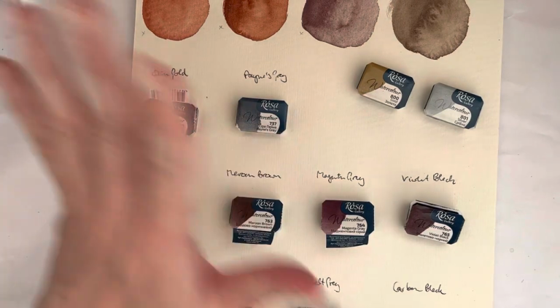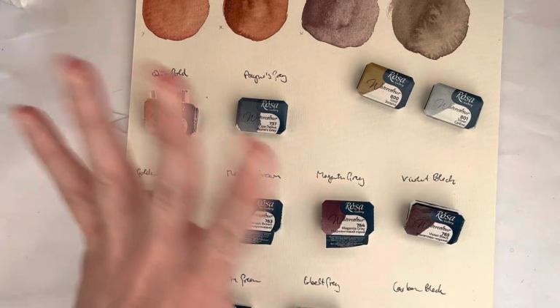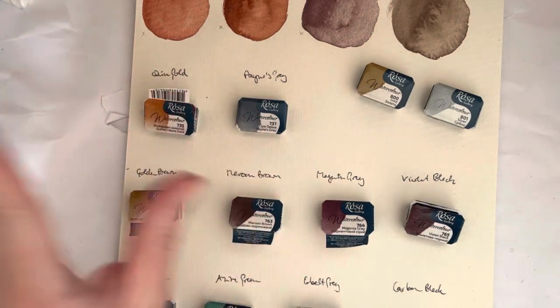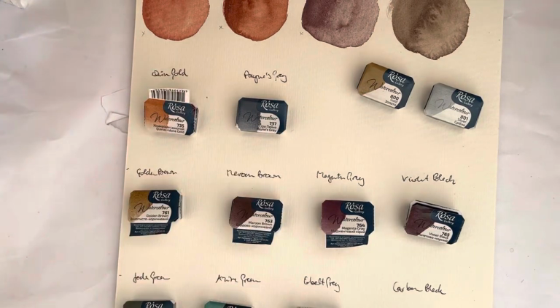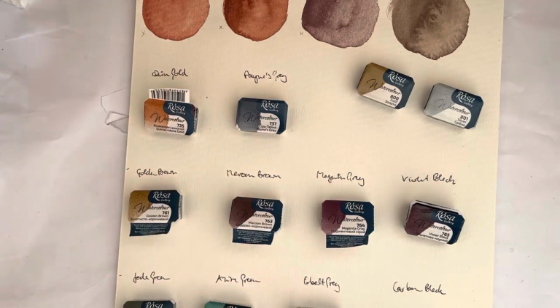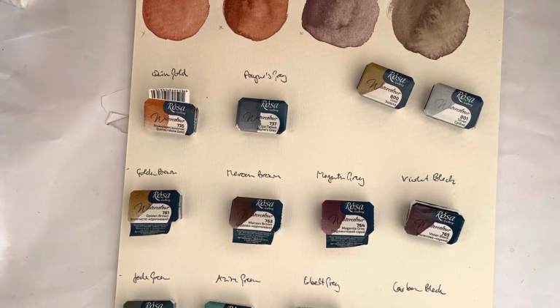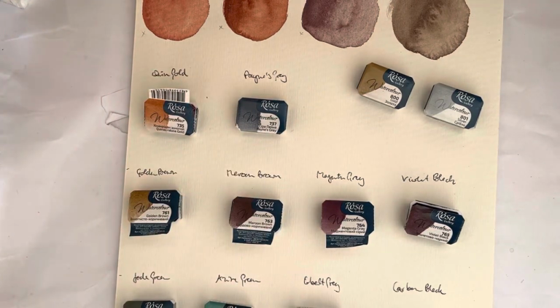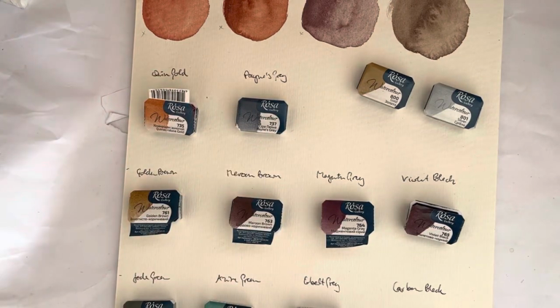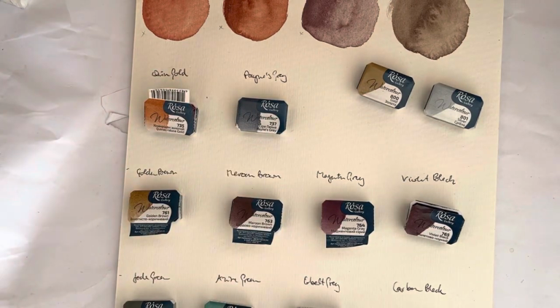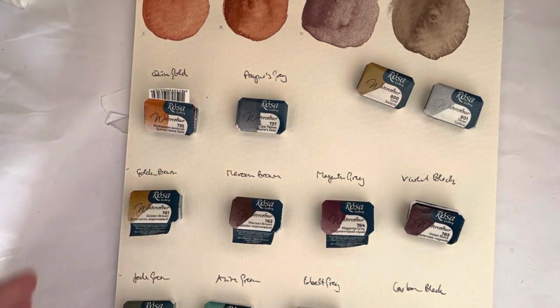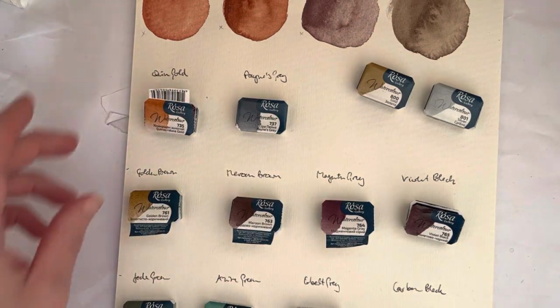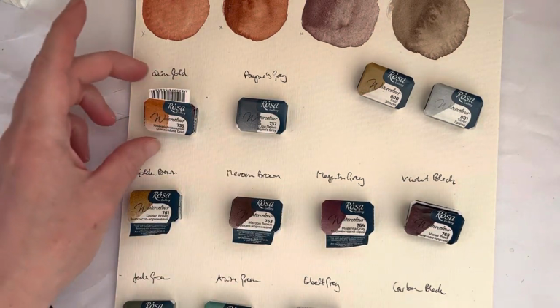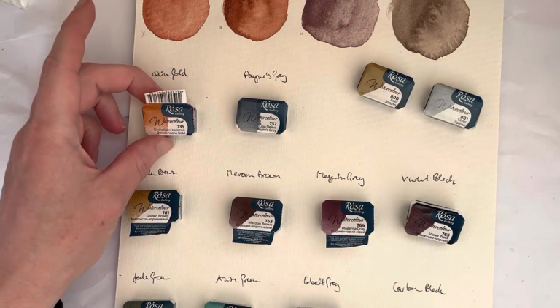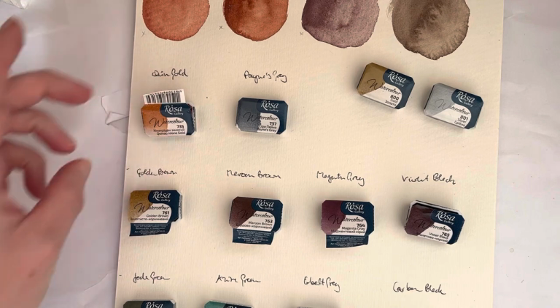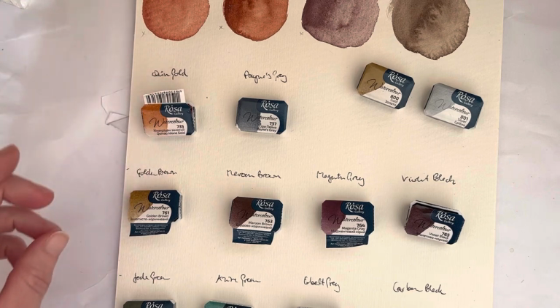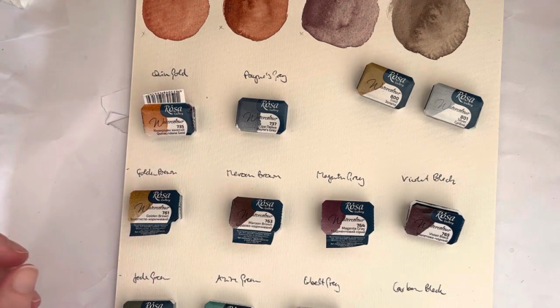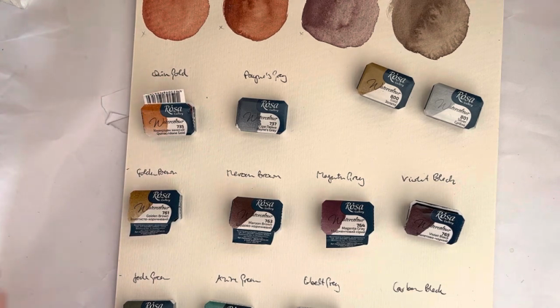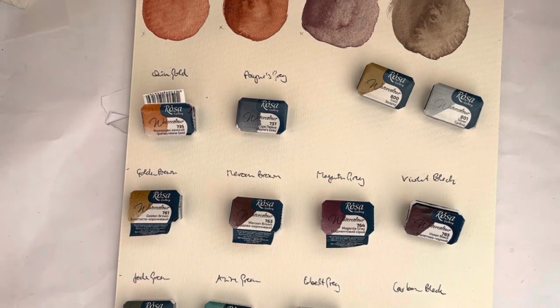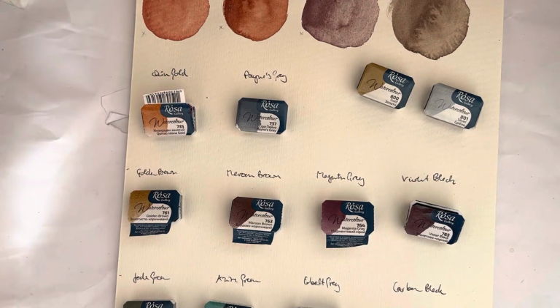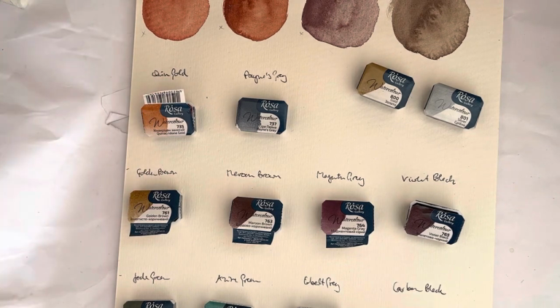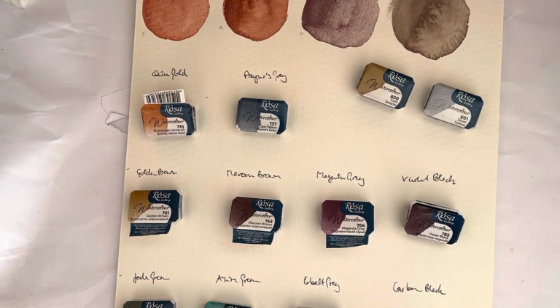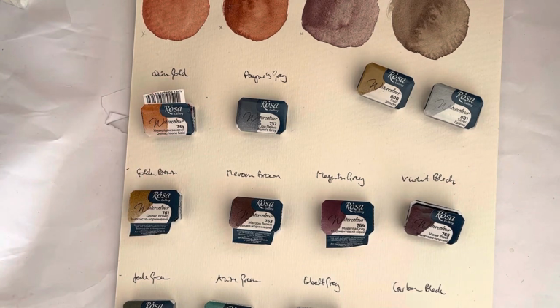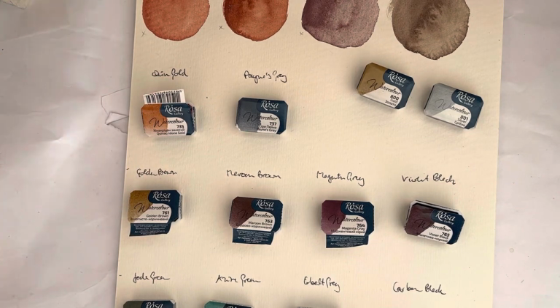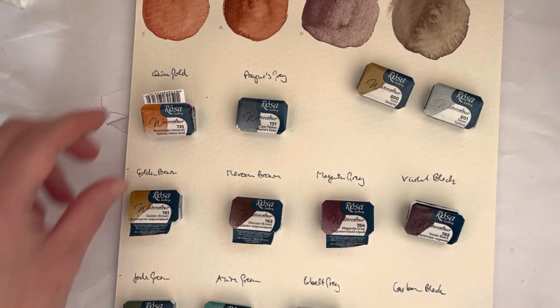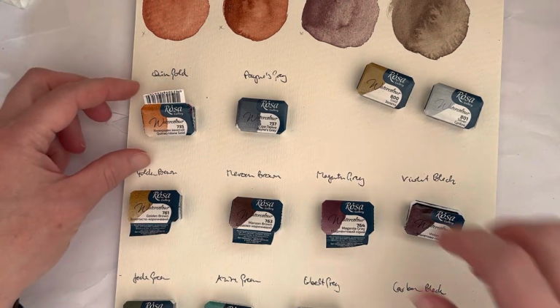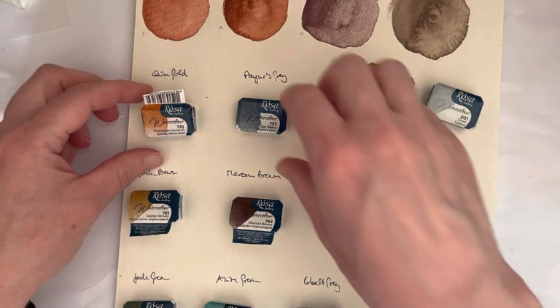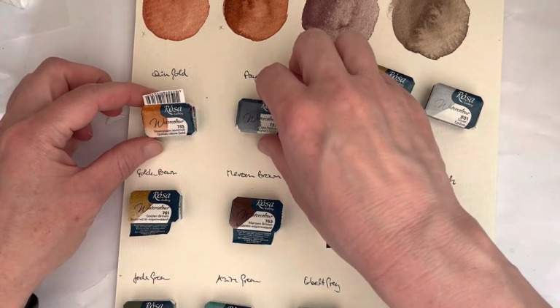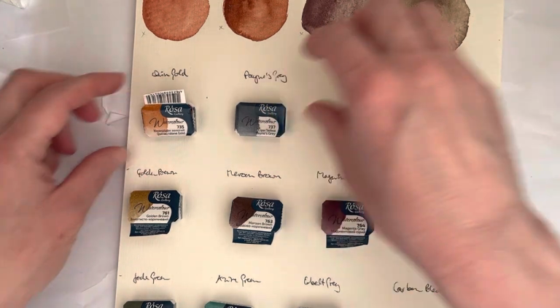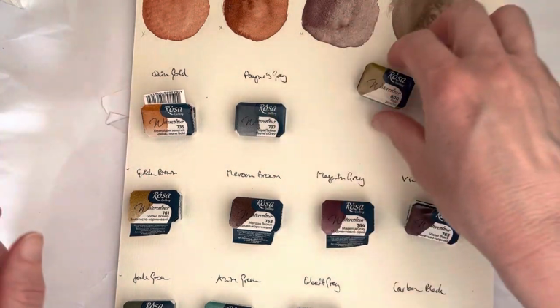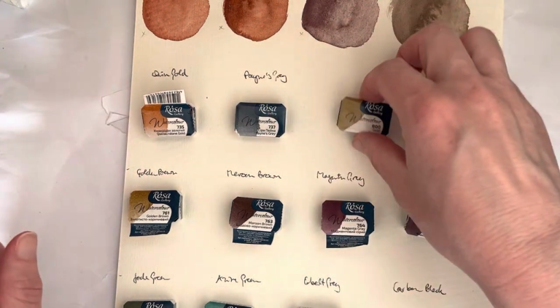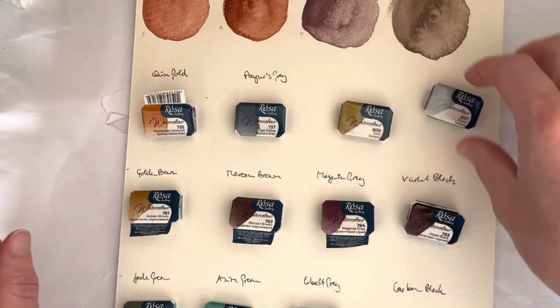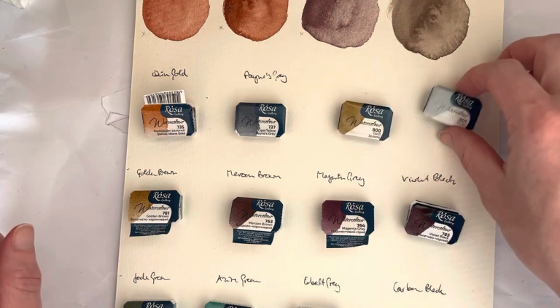Hello everybody! Welcome to my channel. If you've seen my recent Art Miranda haul, you will have seen that I bought a few more Rosa Gallery paints.